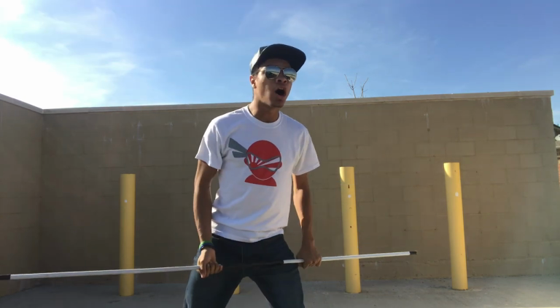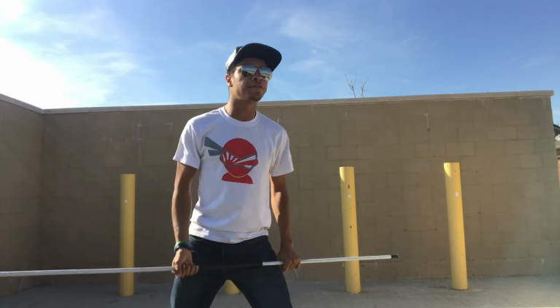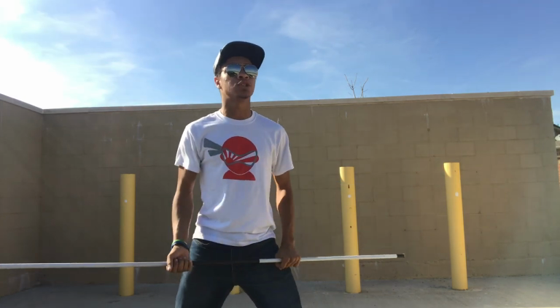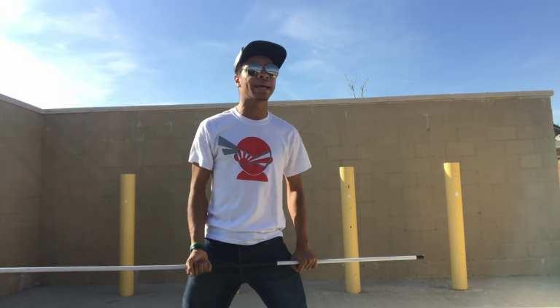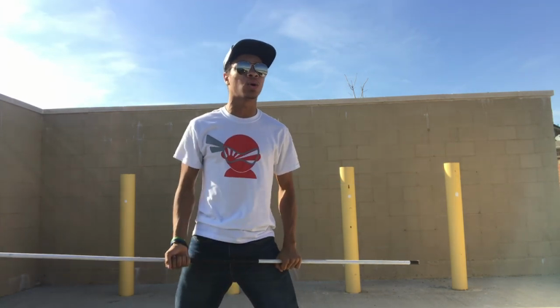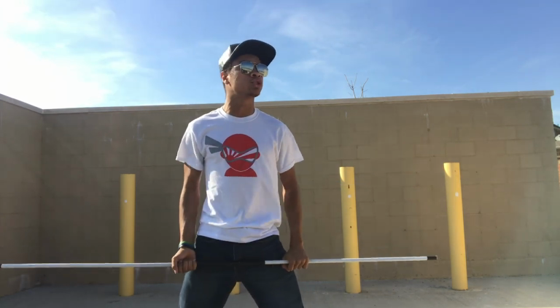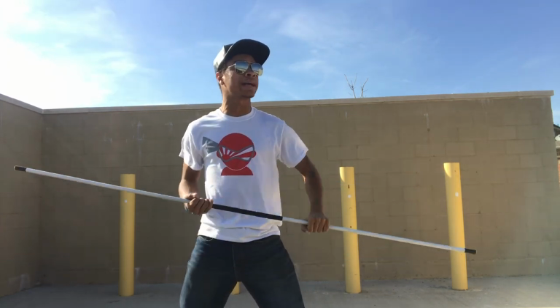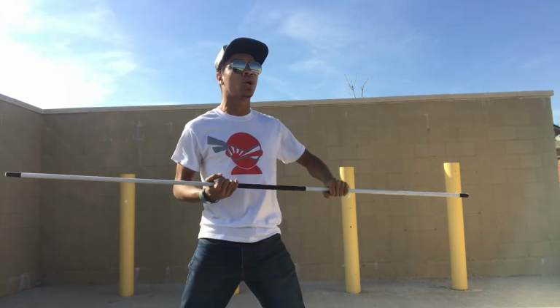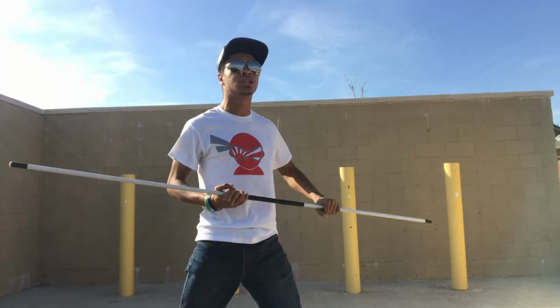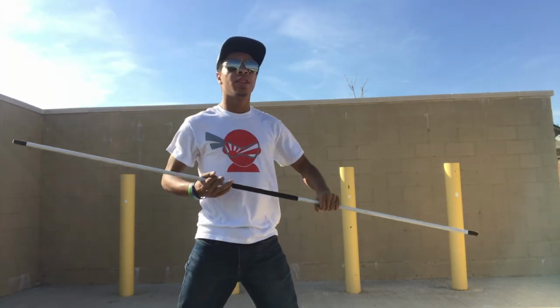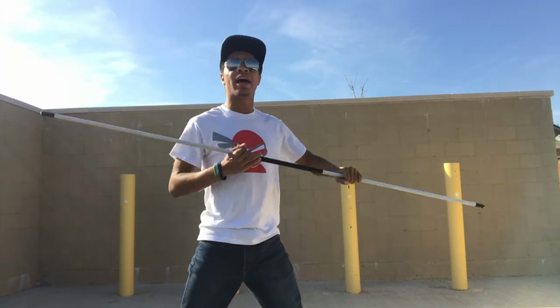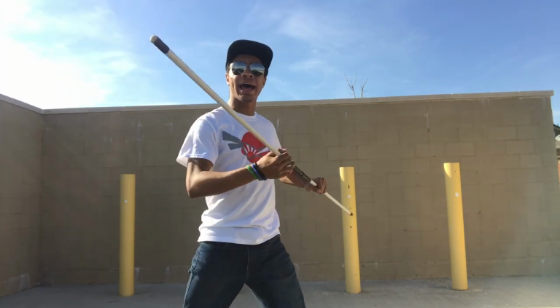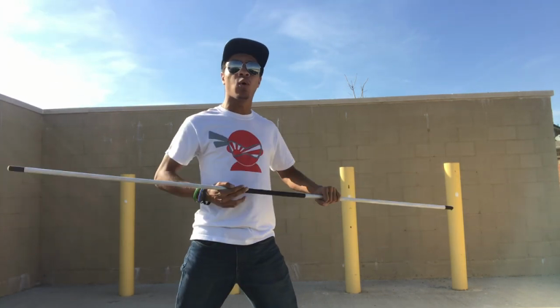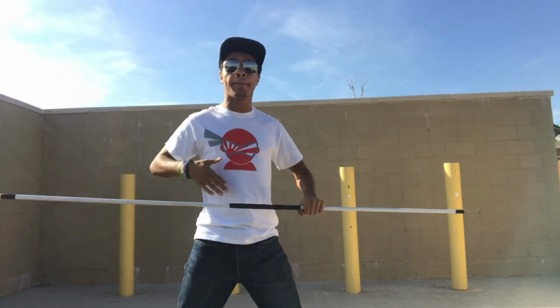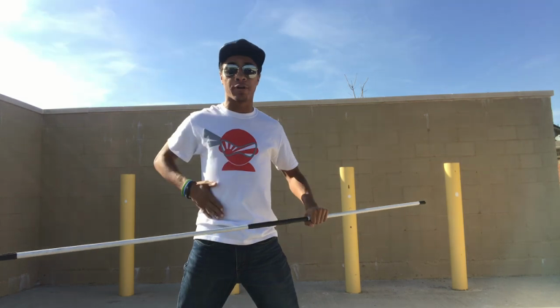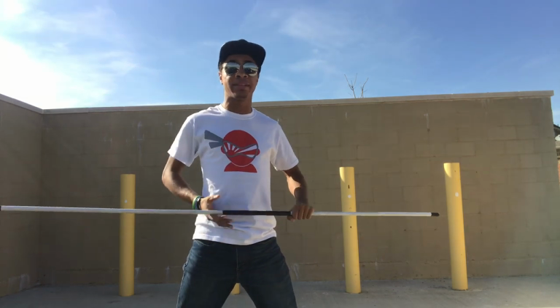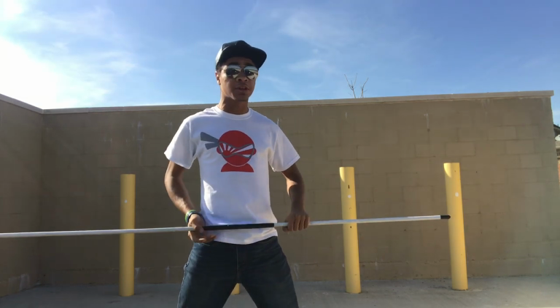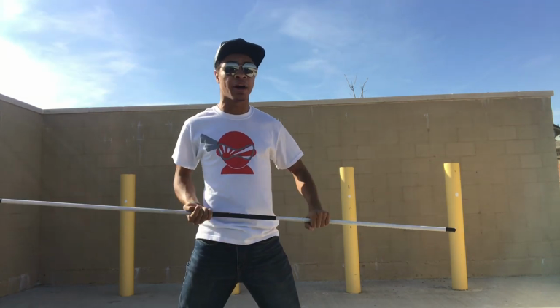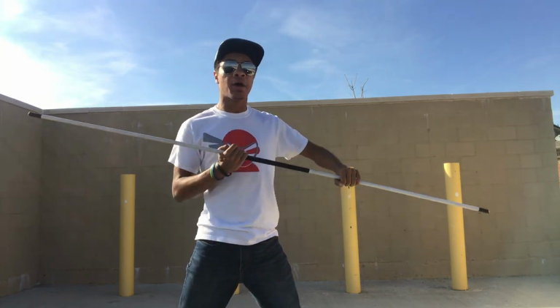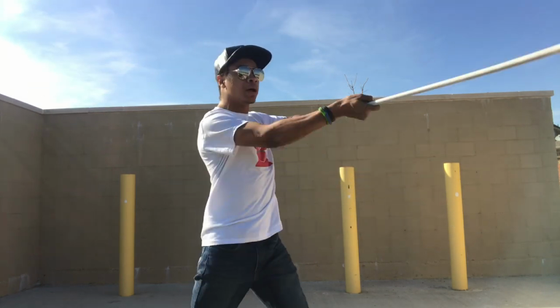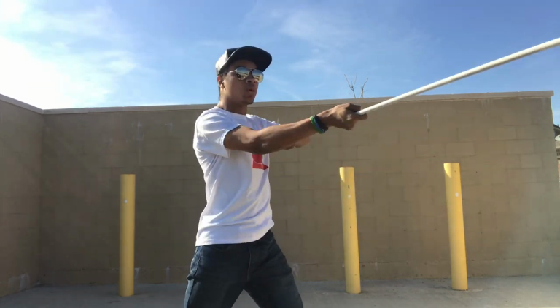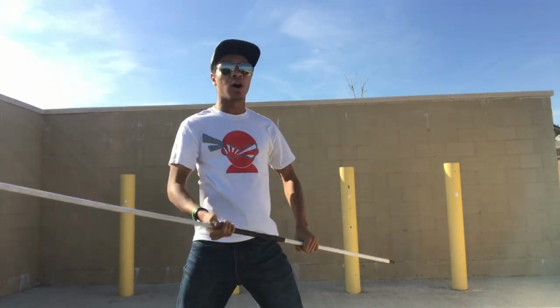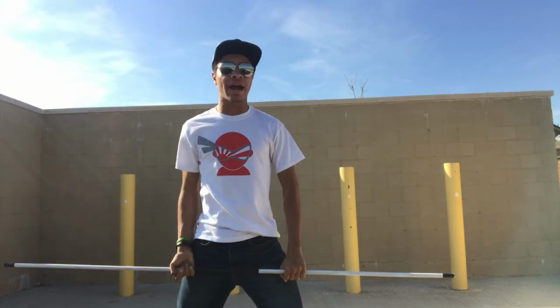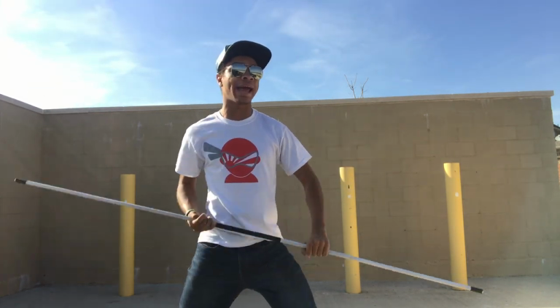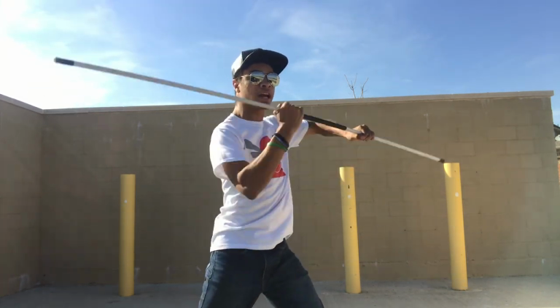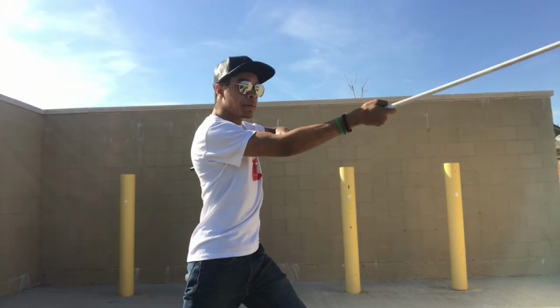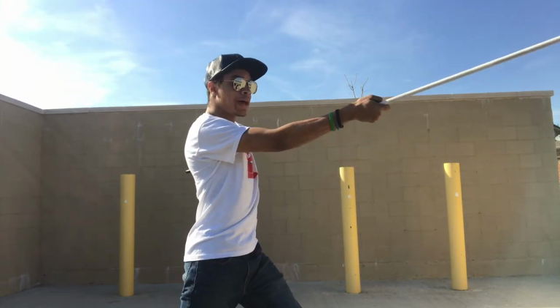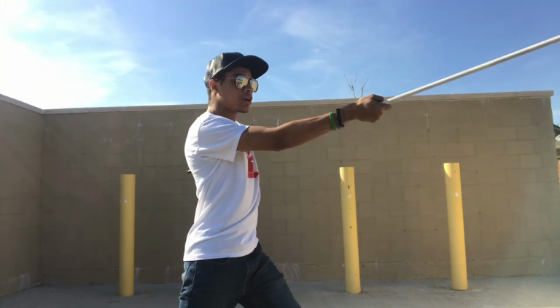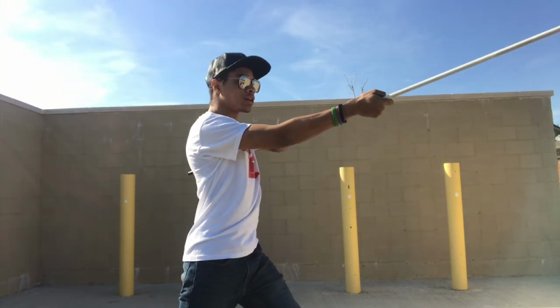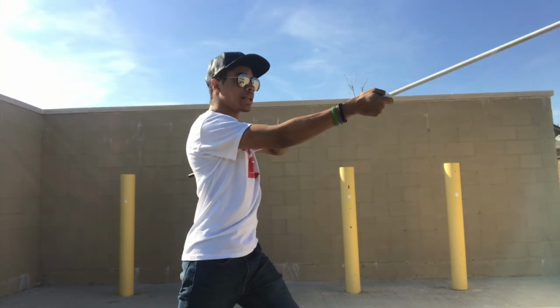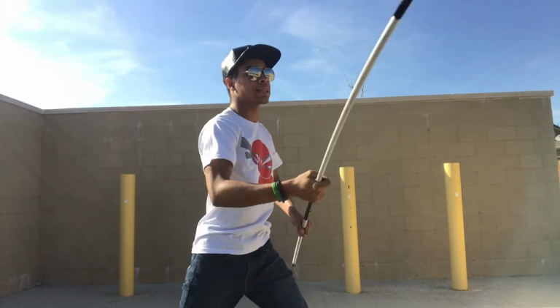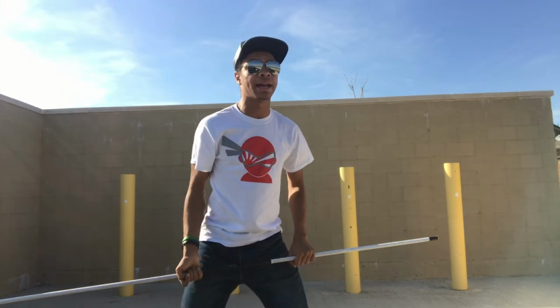Our first strike is going to strike towards the head or ribs — either one — but with our right hand coming bang across like that.